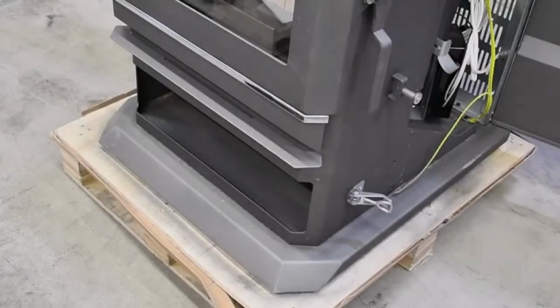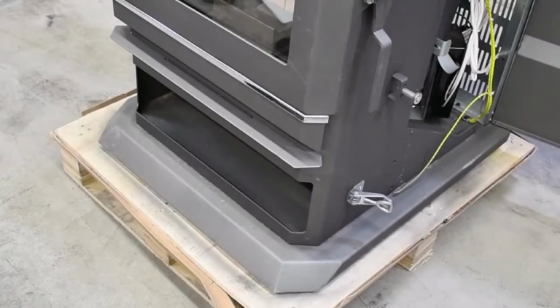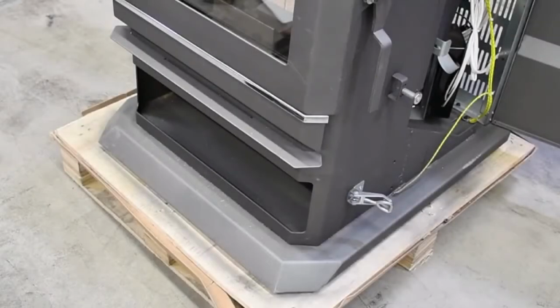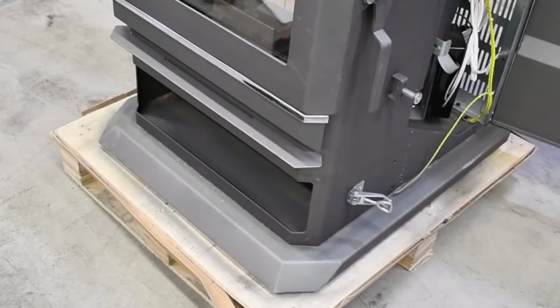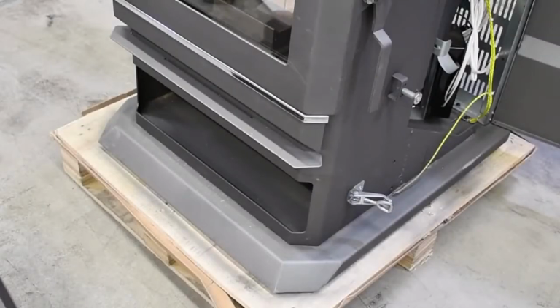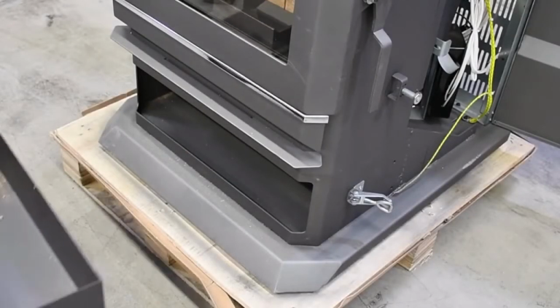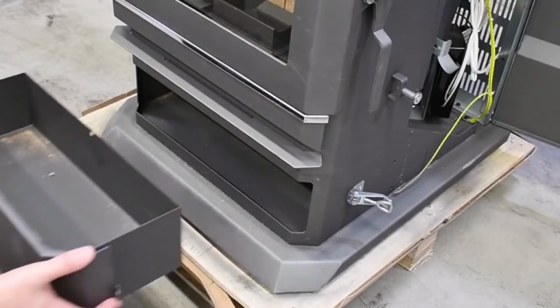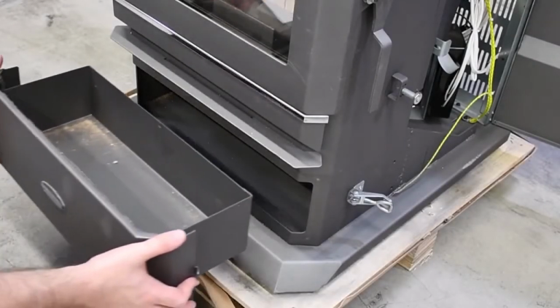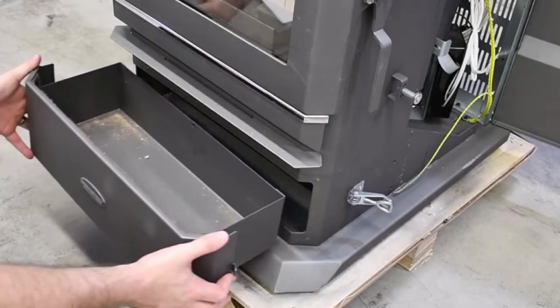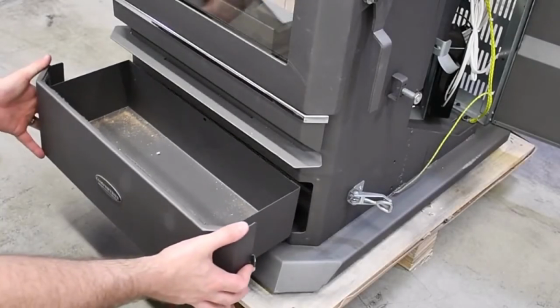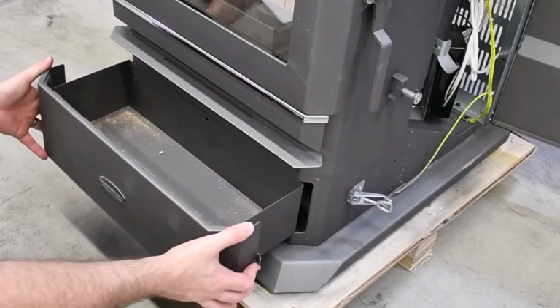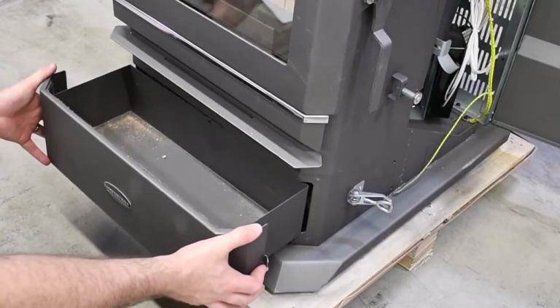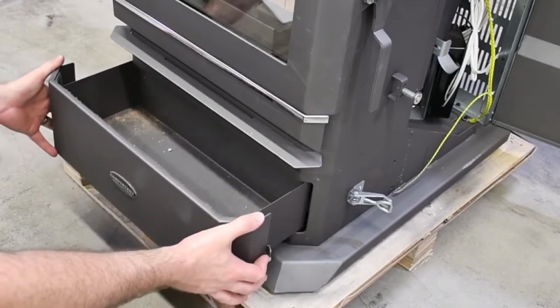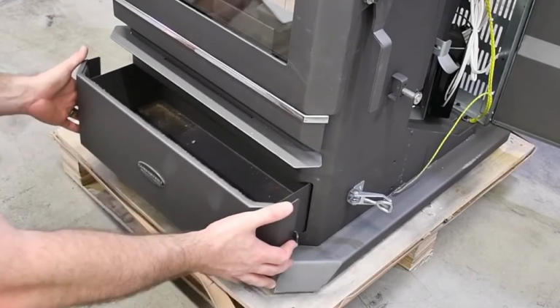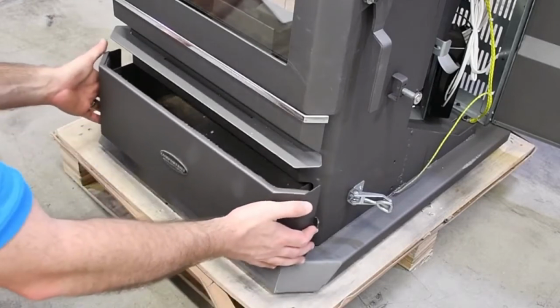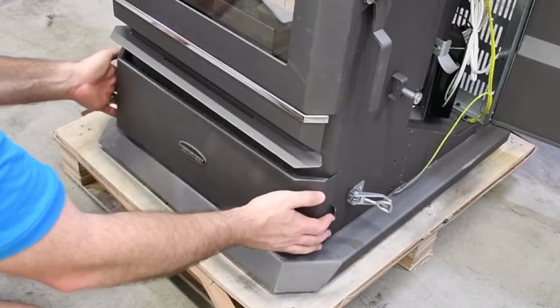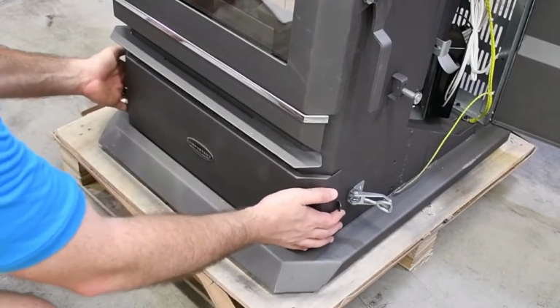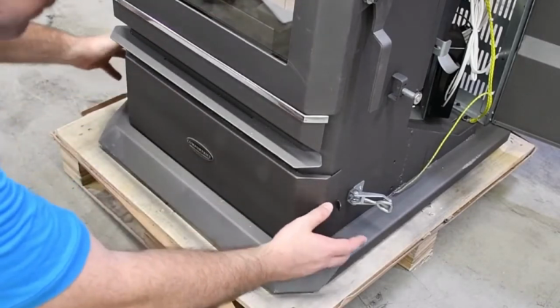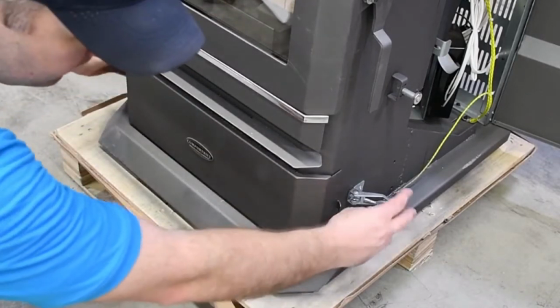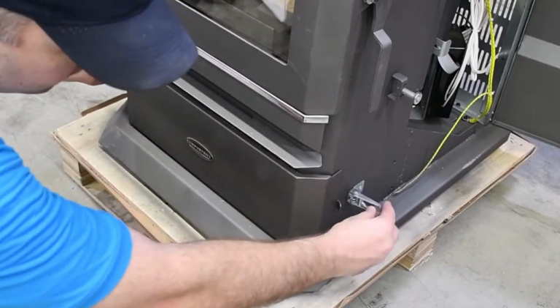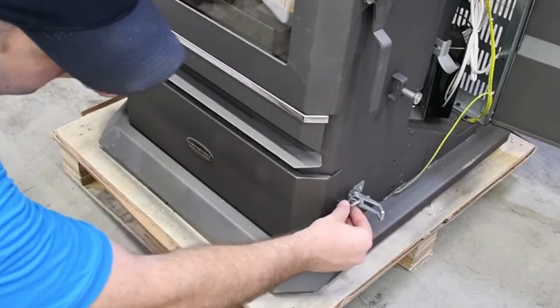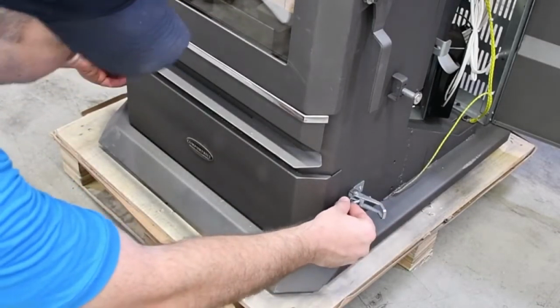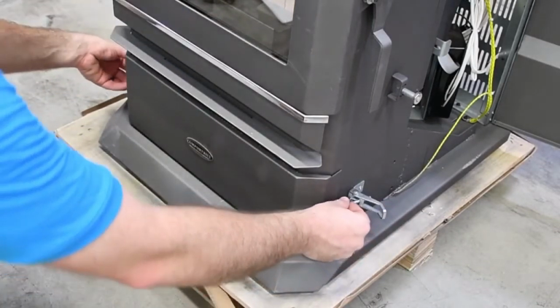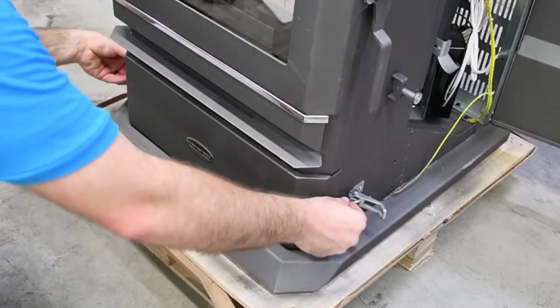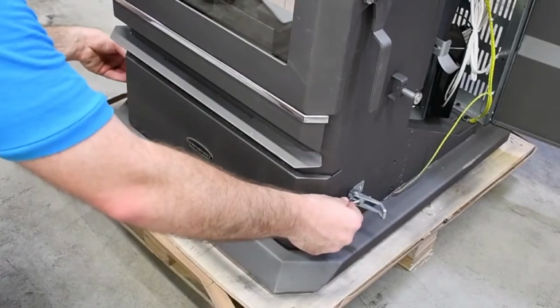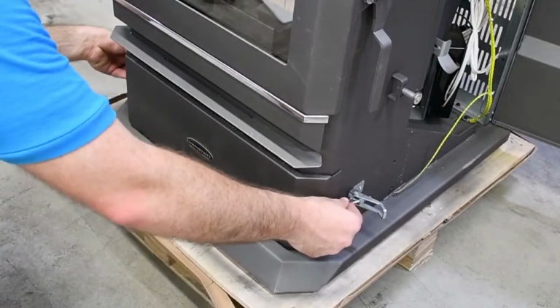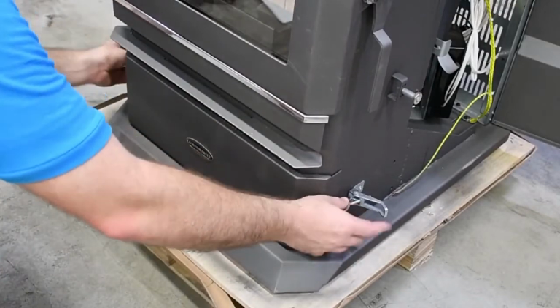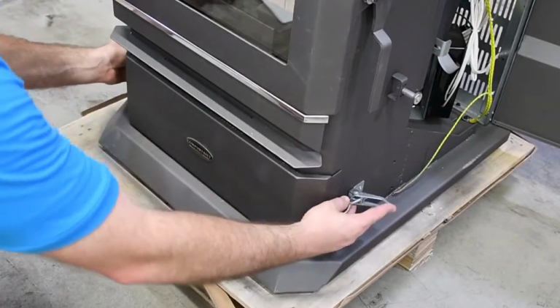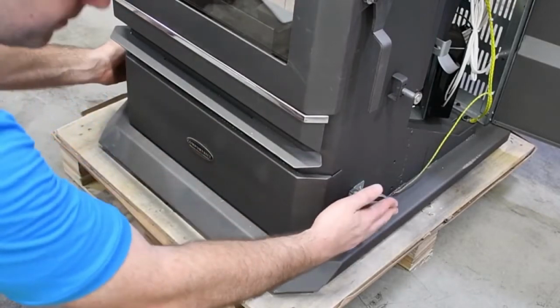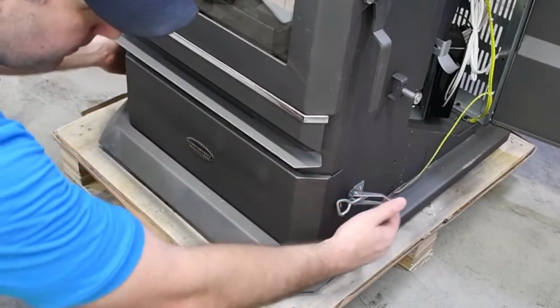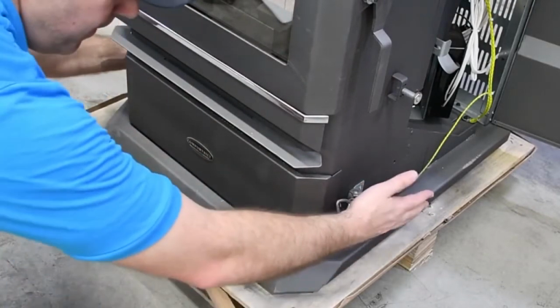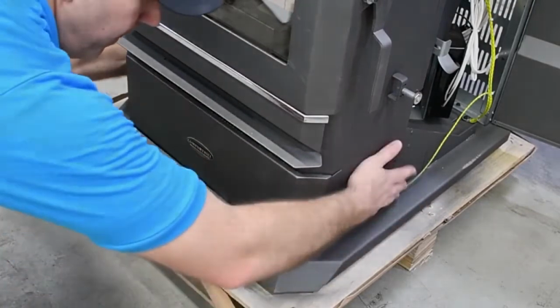When replacing the ash pan, ensure that the side latches close firmly and have close to equal pressure on each side. One side being significantly looser than the other can cause gaps which can alter the airflow and cause inefficiency.